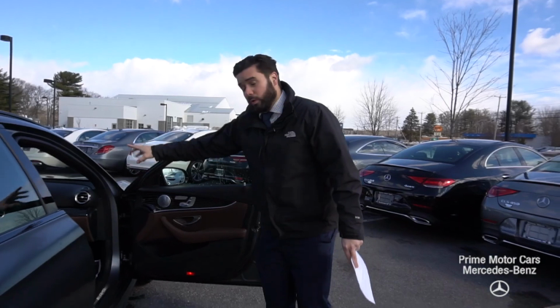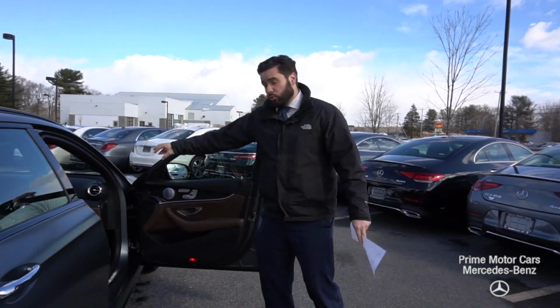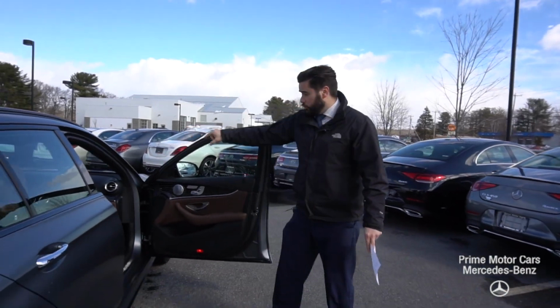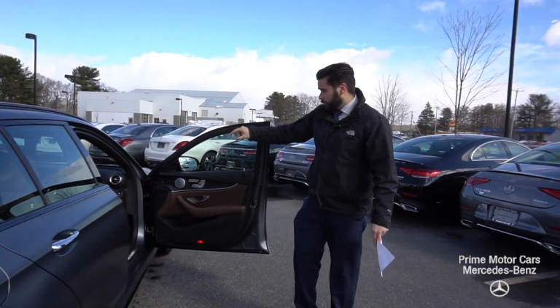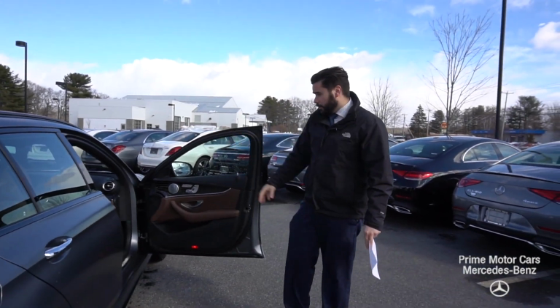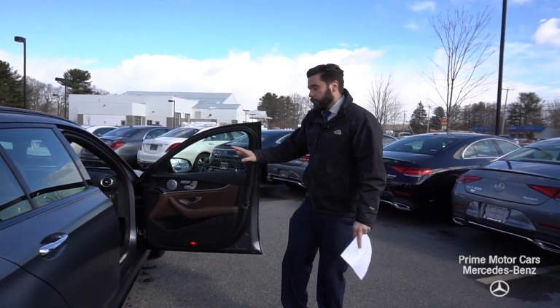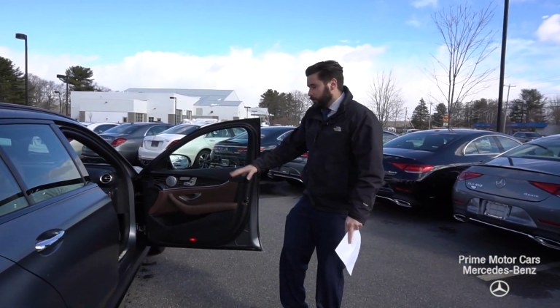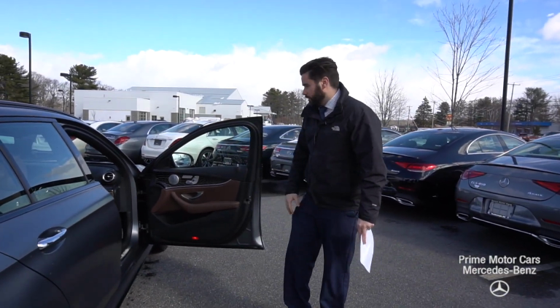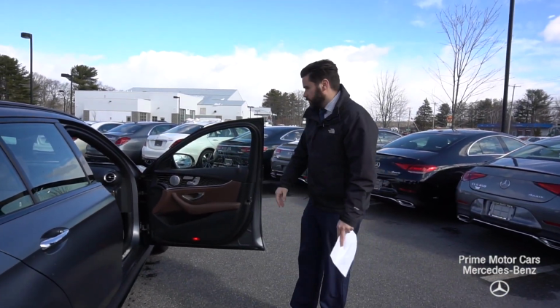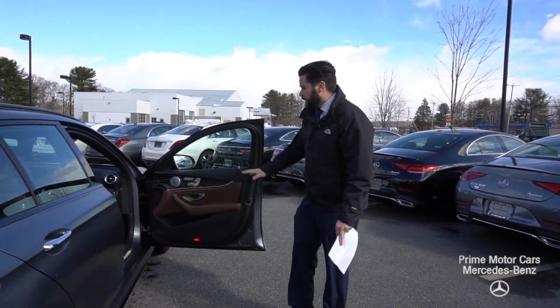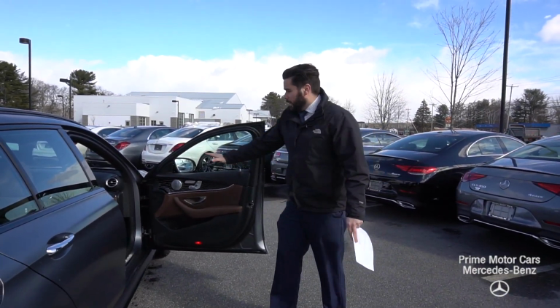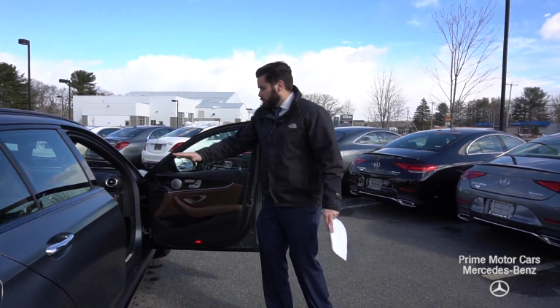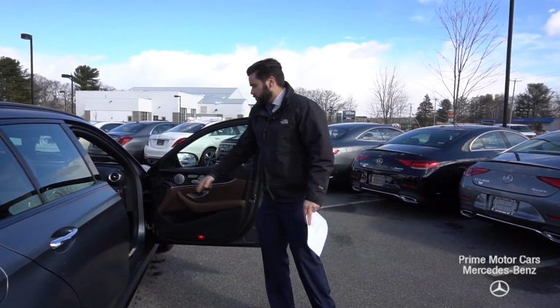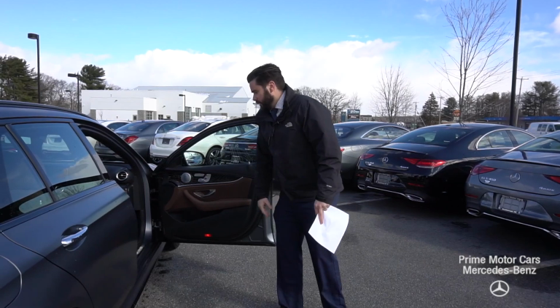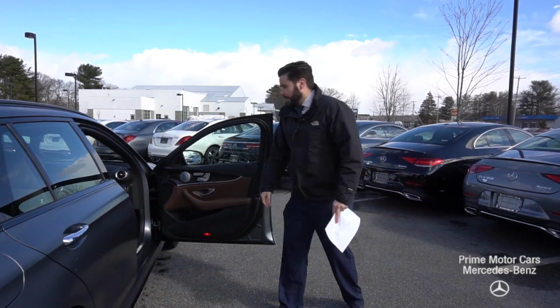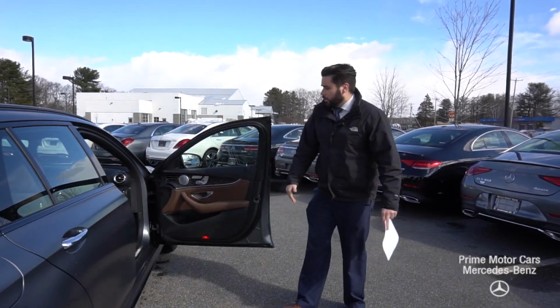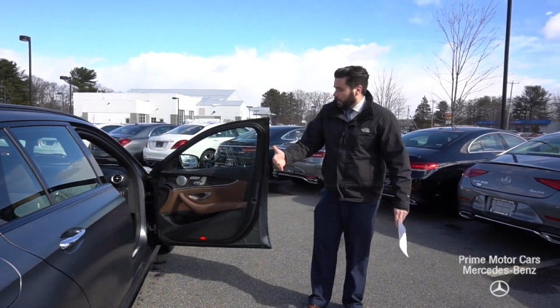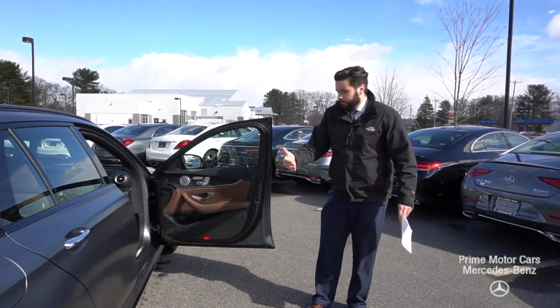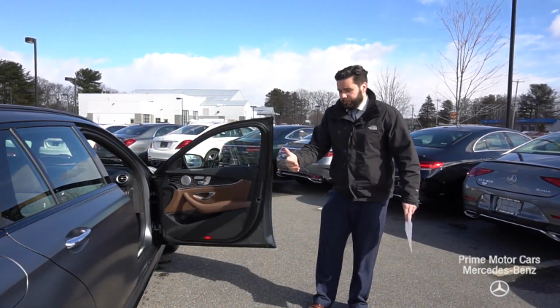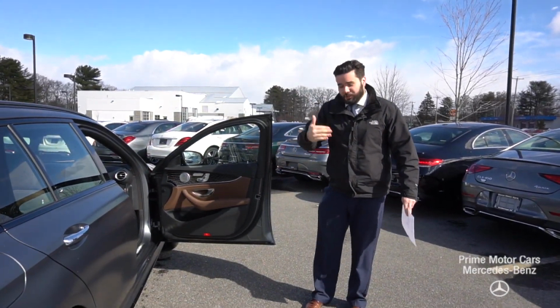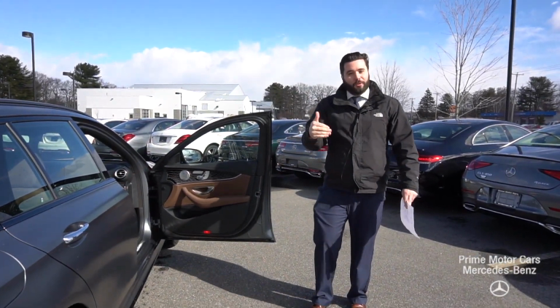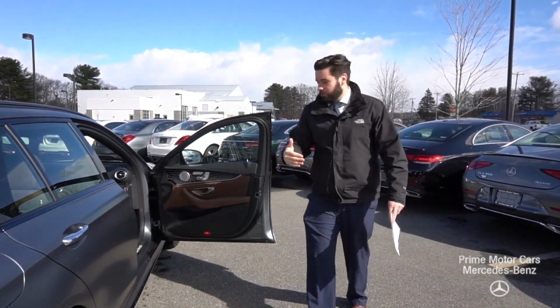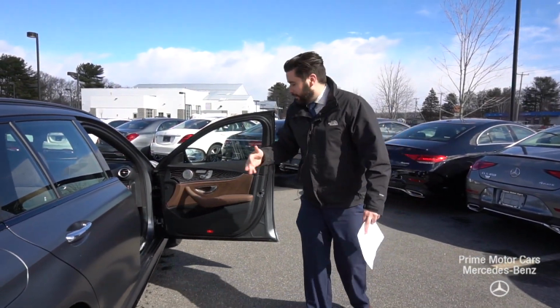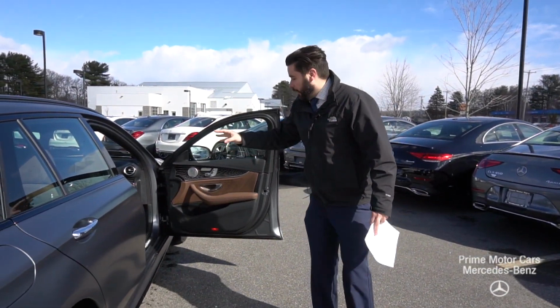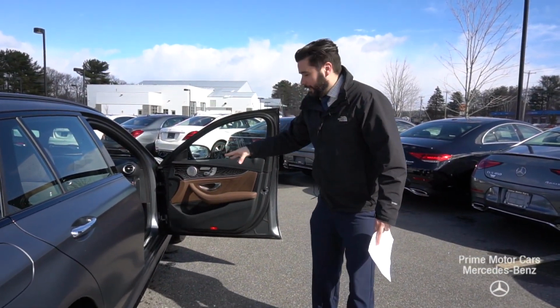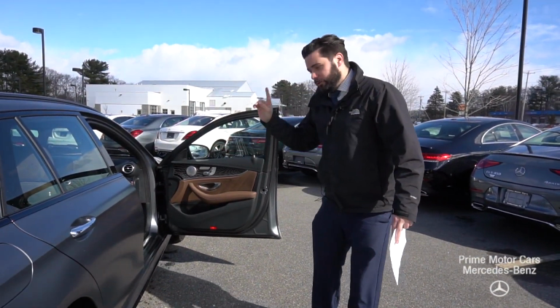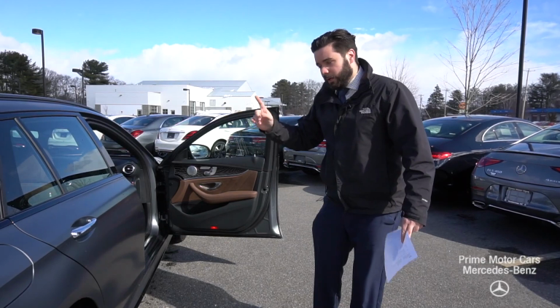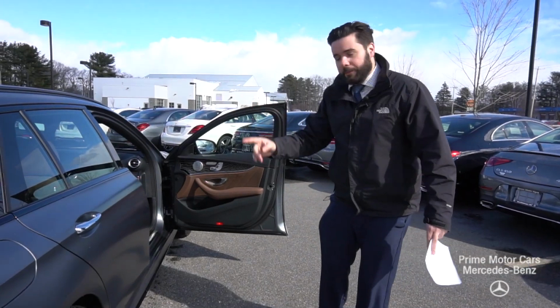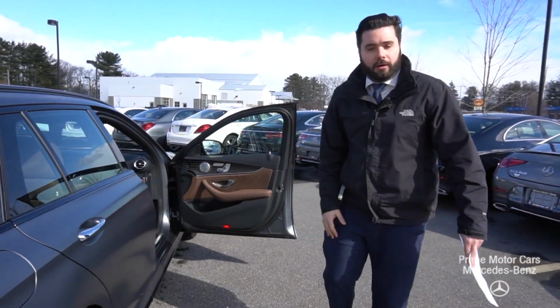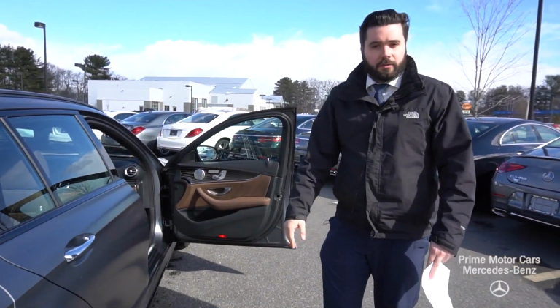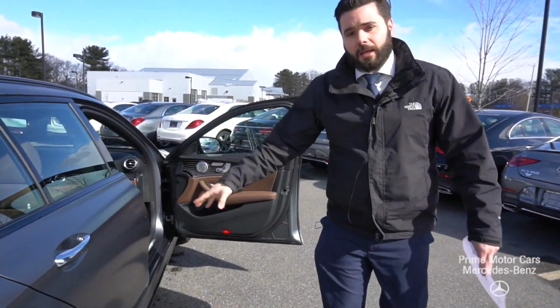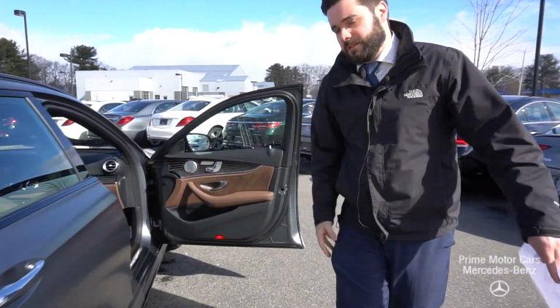The twin dual 12.3-inch screens — just a gorgeous look on the inside. Because of the cold and the wind, why don't we hop in the cabin. I'll do a quick lap around the dealership and we'll take a peek inside.